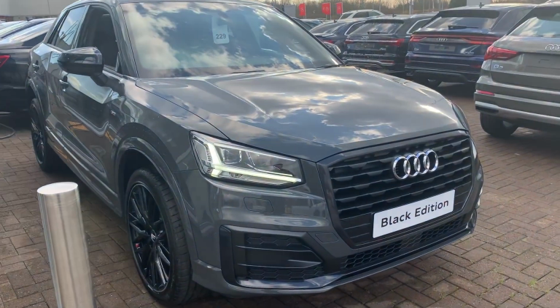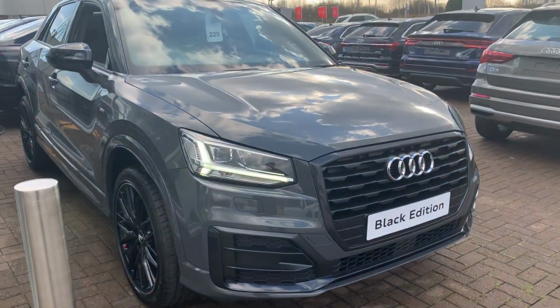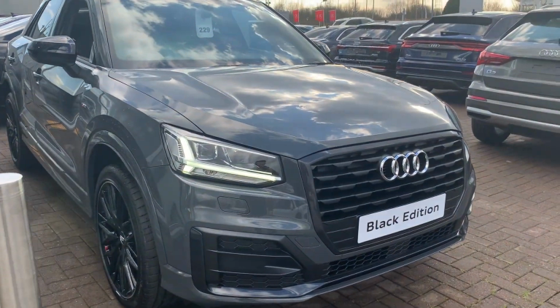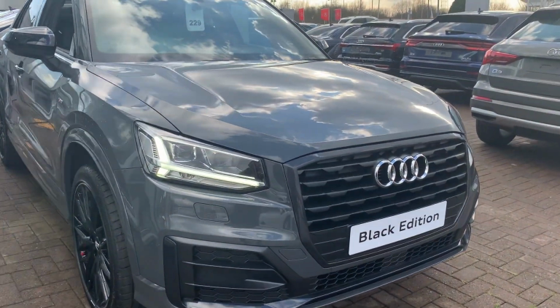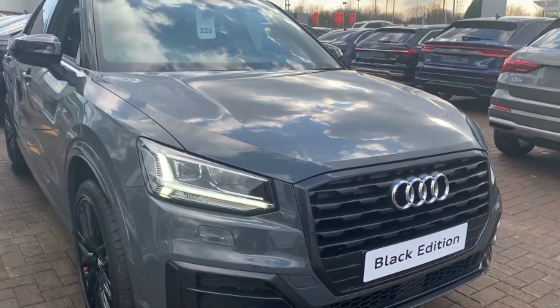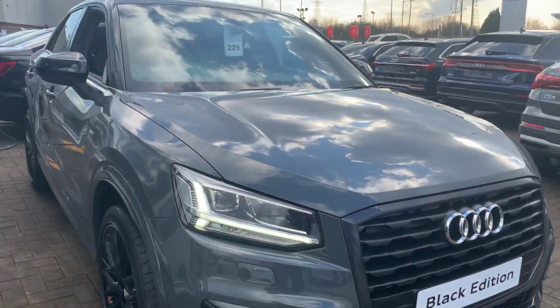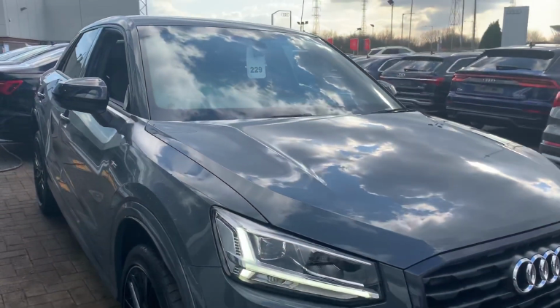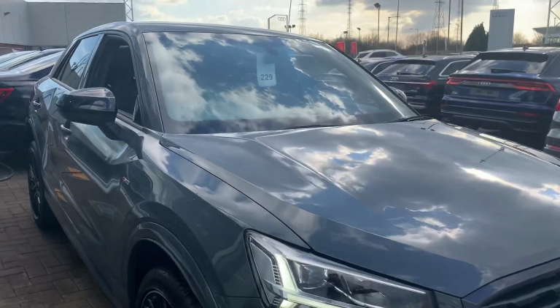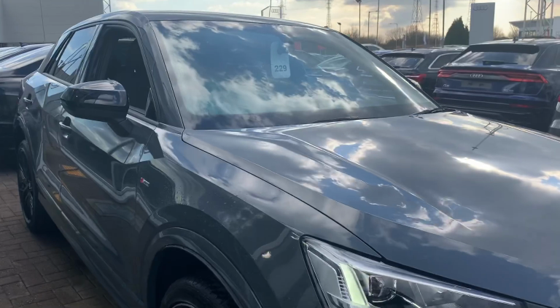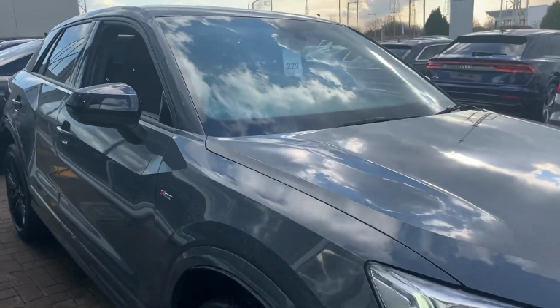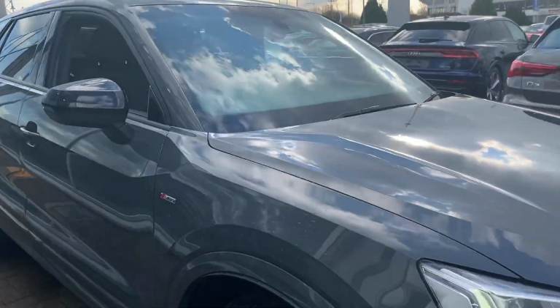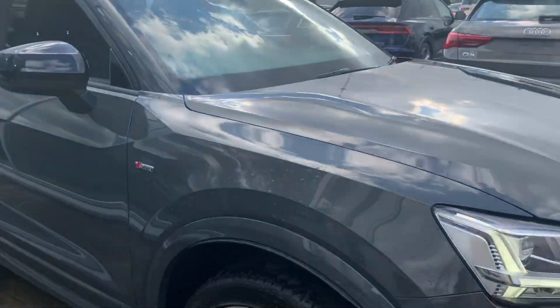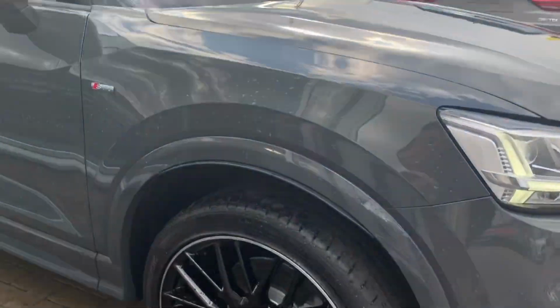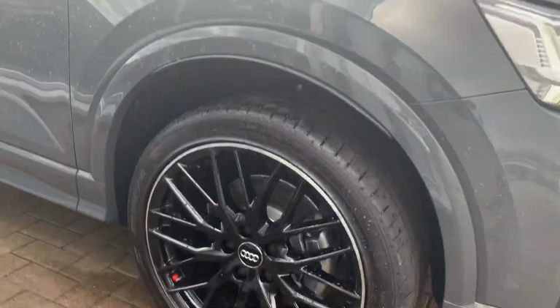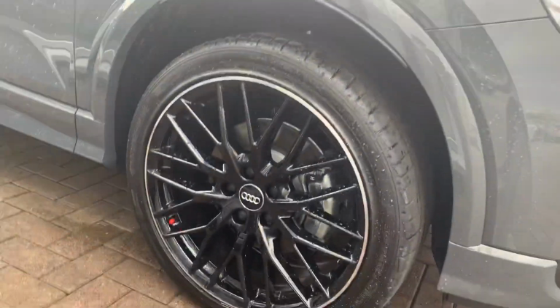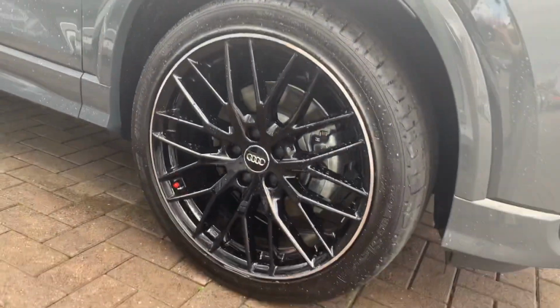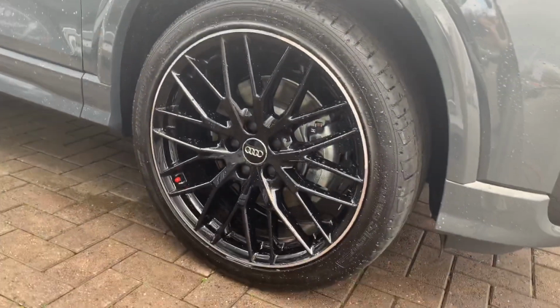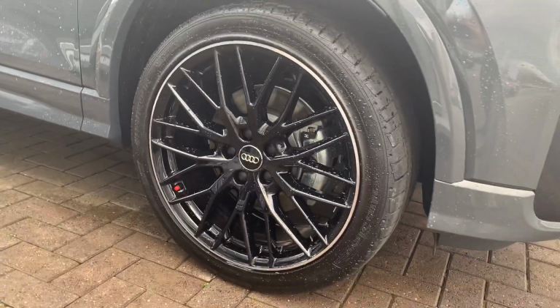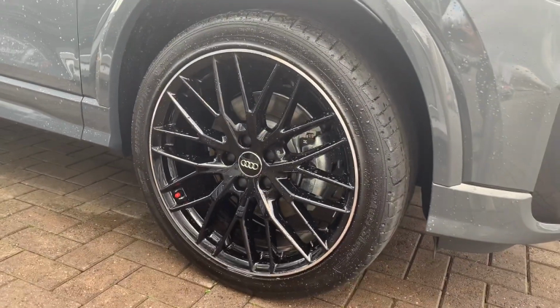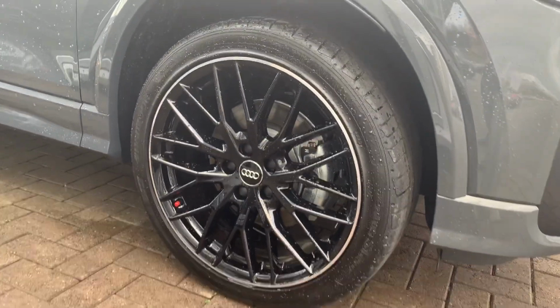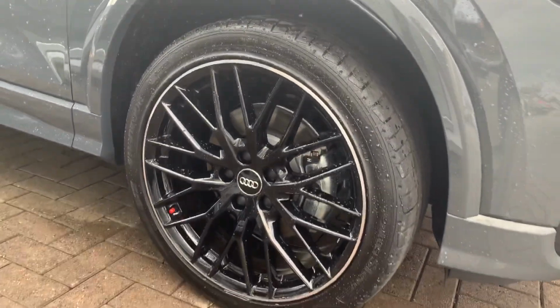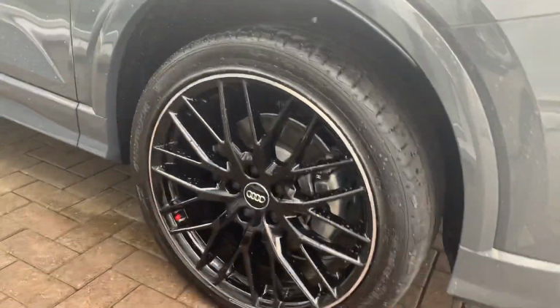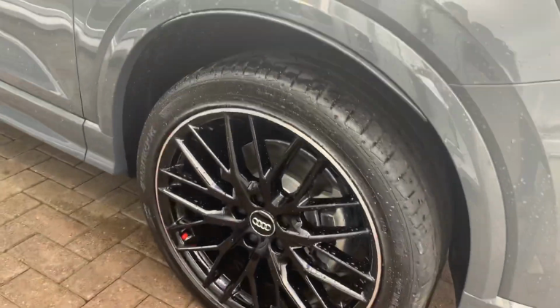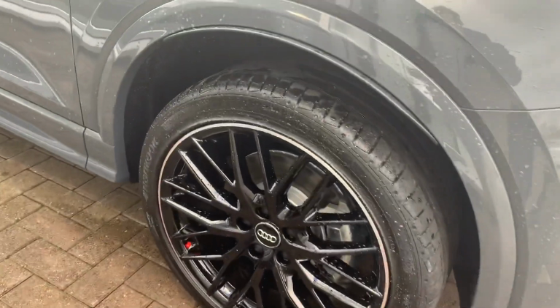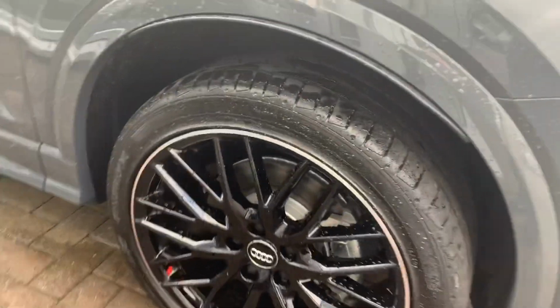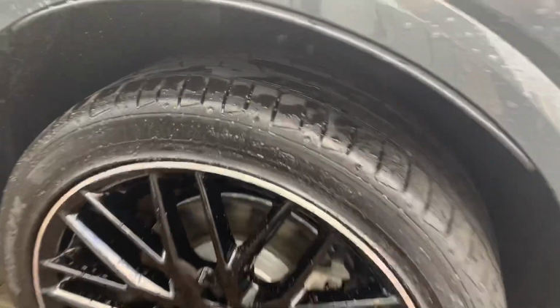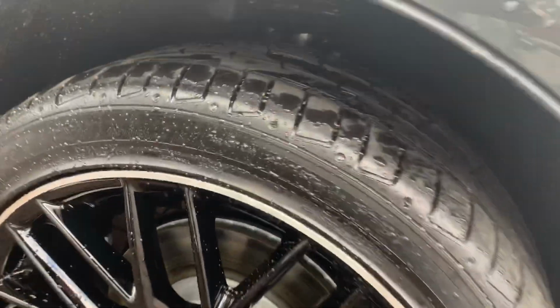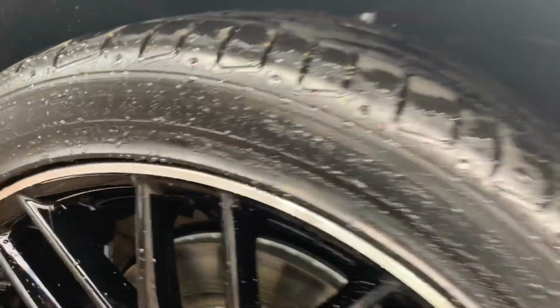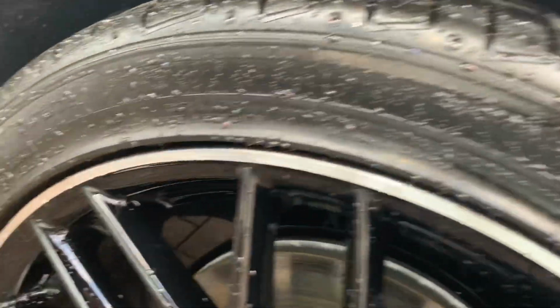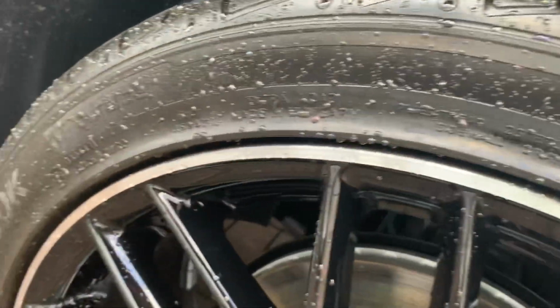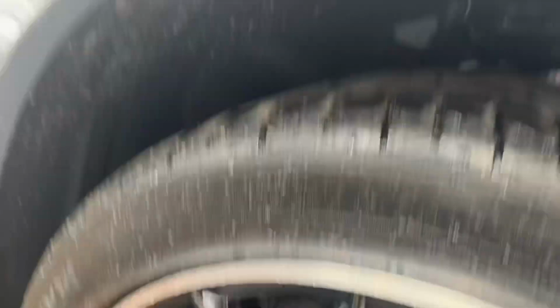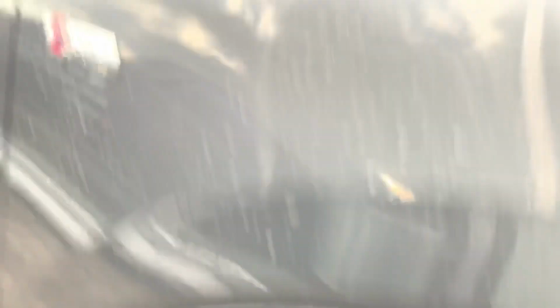With the Black Edition you get all the black grills, privacy glass, mirror covers and window surrounds, and these superb black alloy wheels with the diamond turn bevel around the edge.